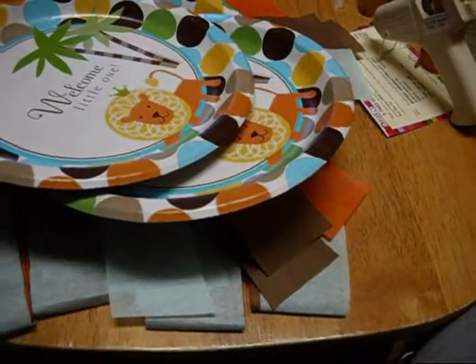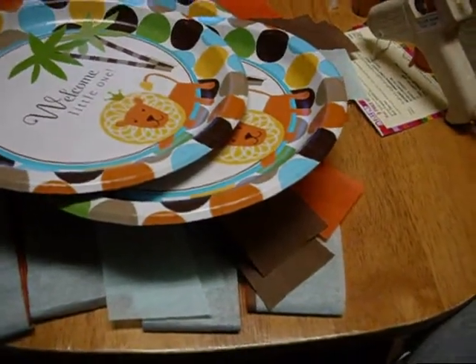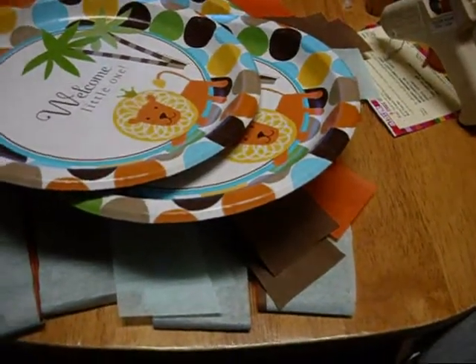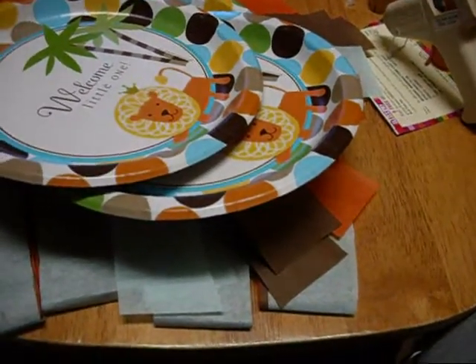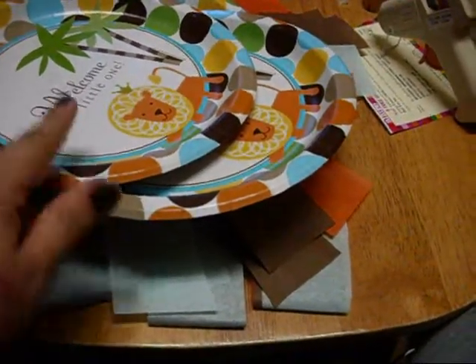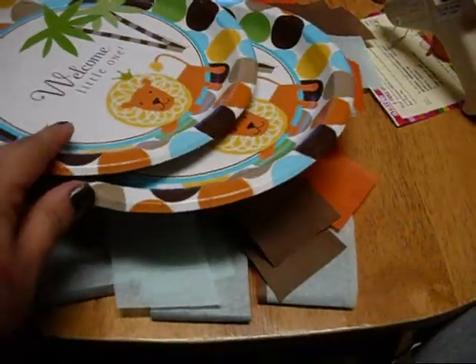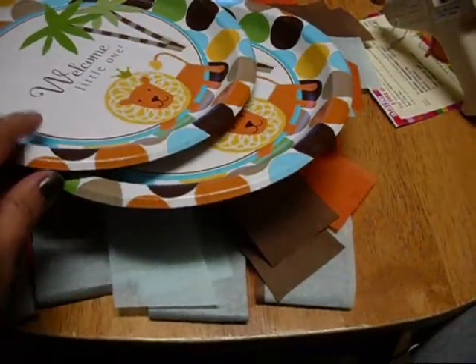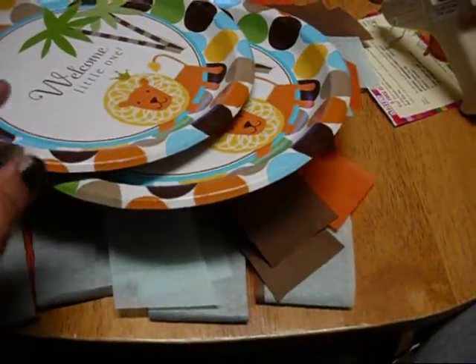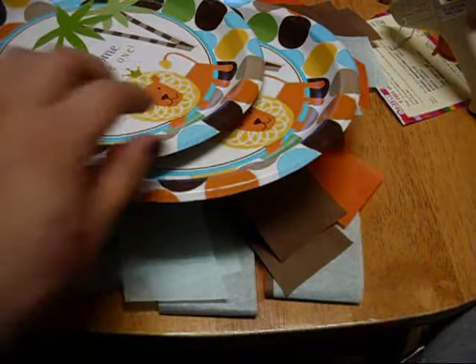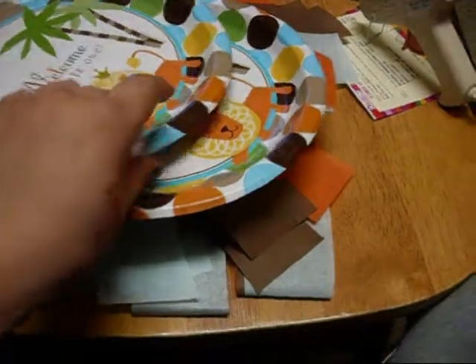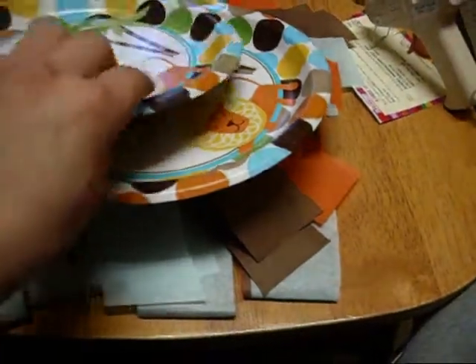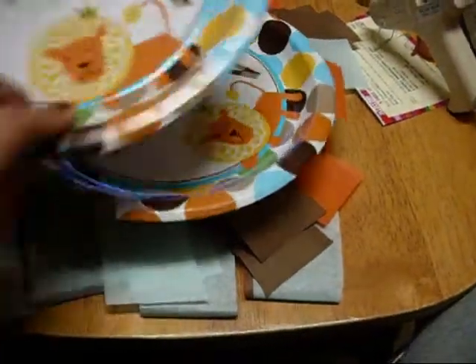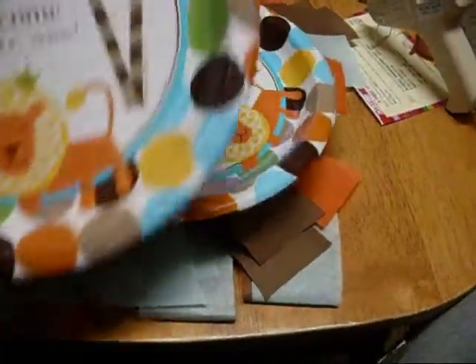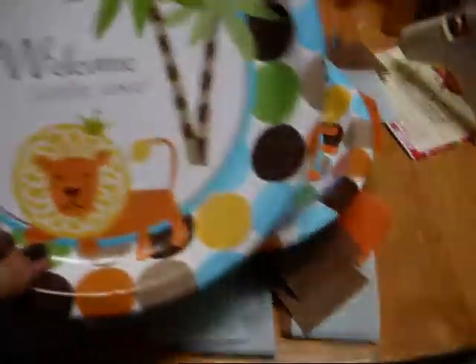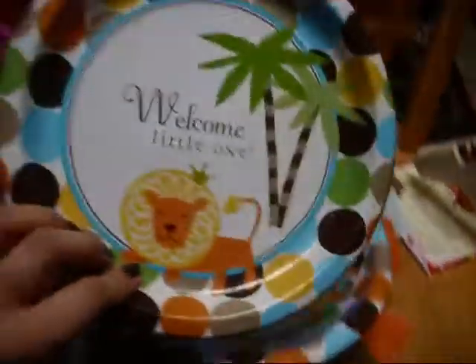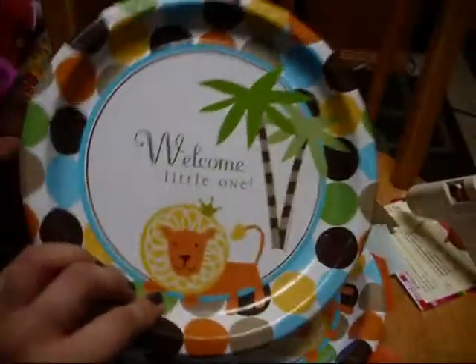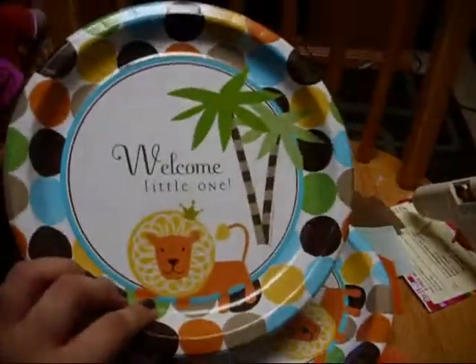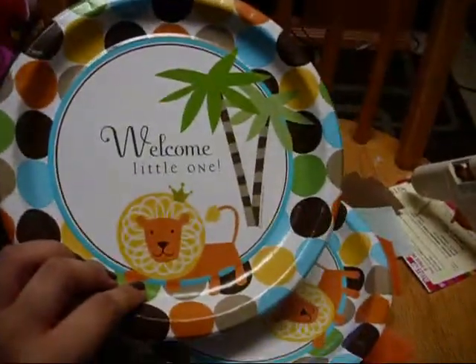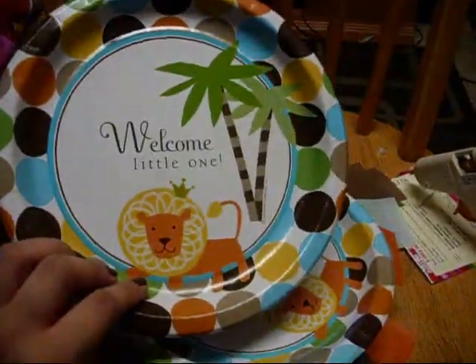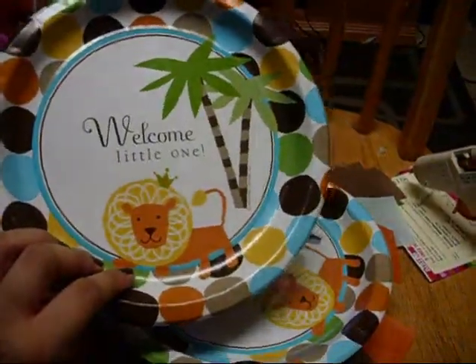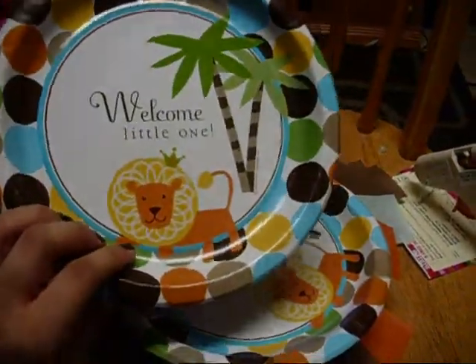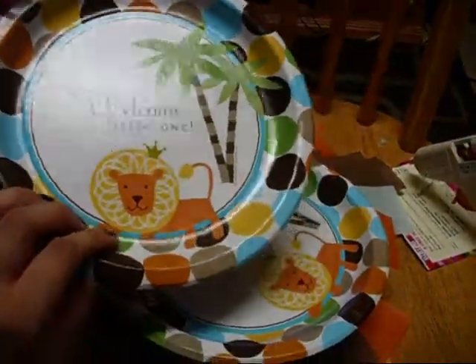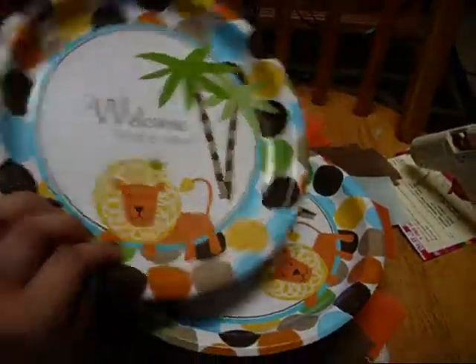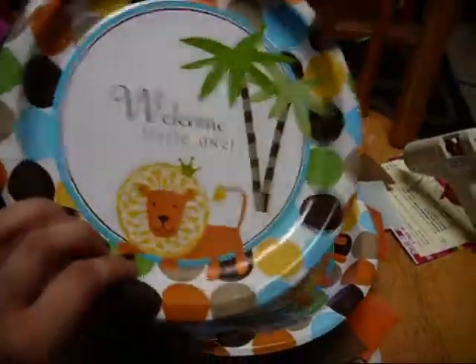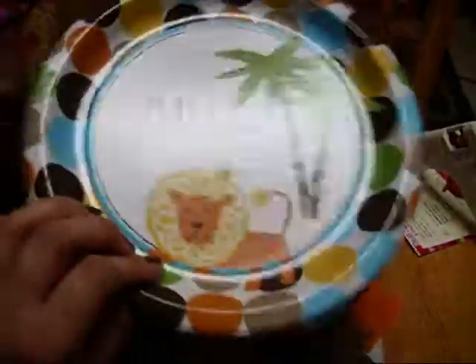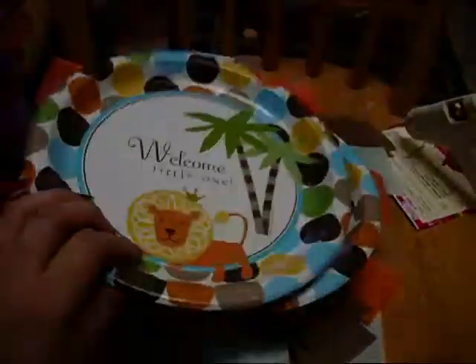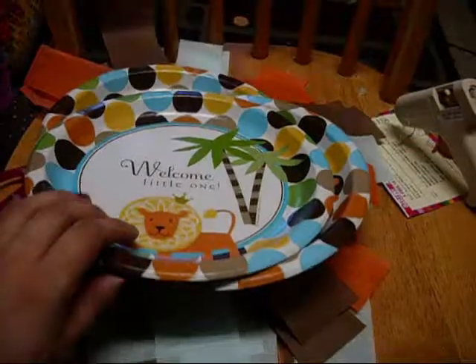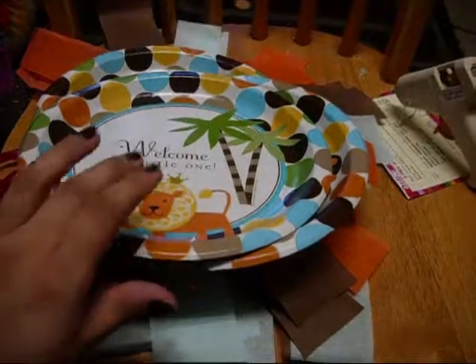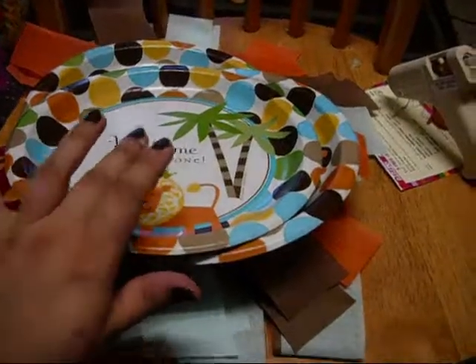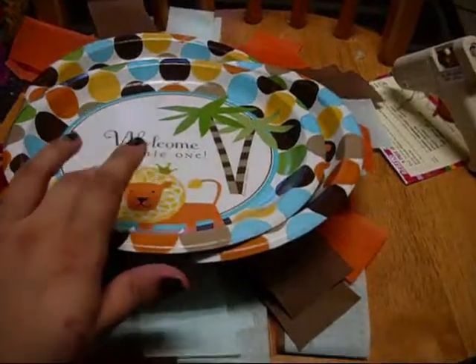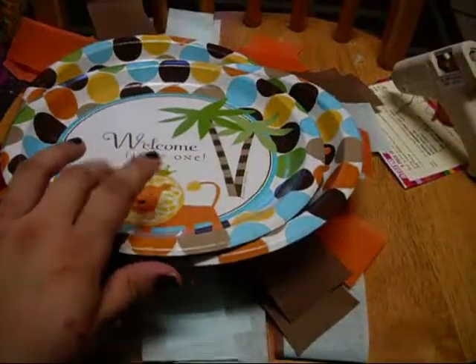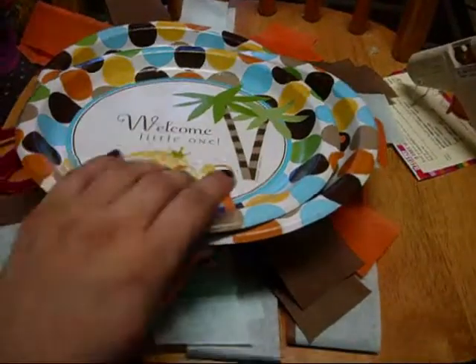I bought them online because I don't have these in stores. It's just a regular 8½ inch or 9 inch plate — these are the lunch plates.